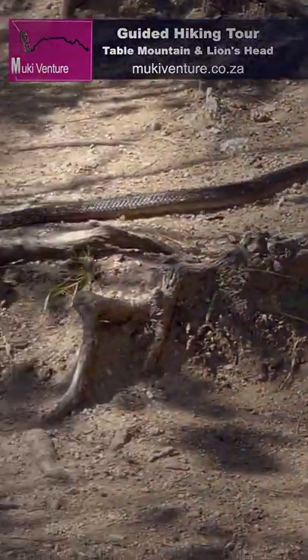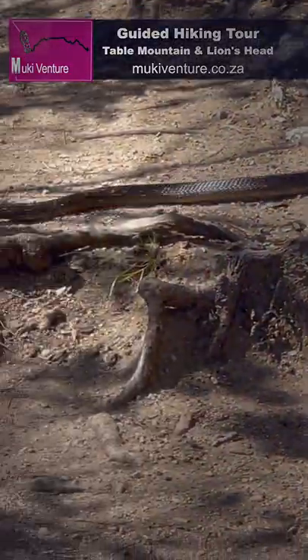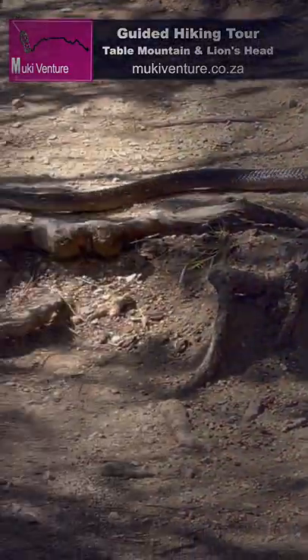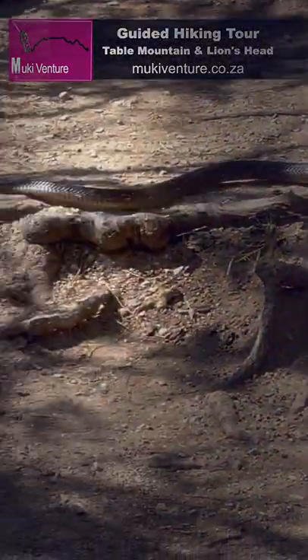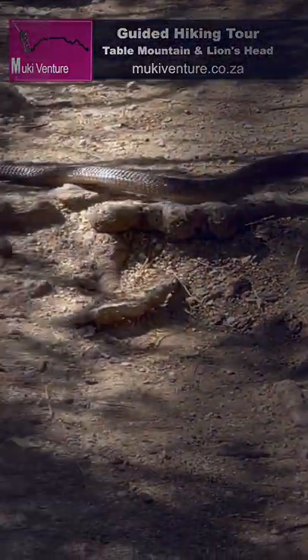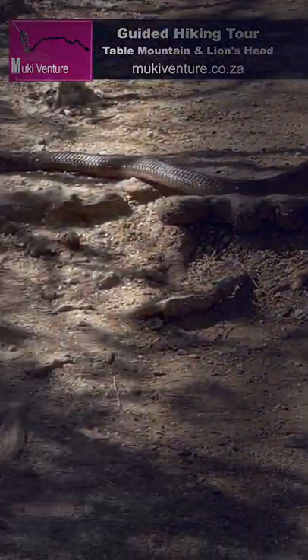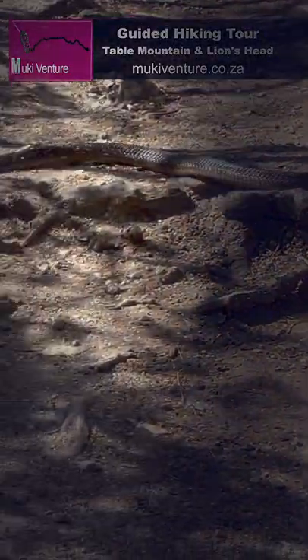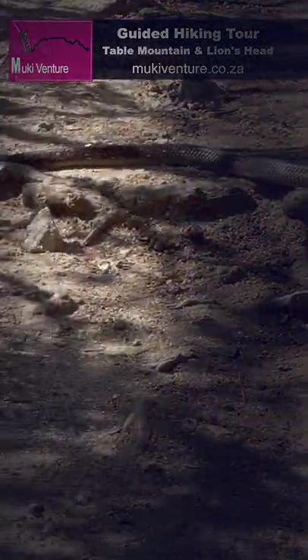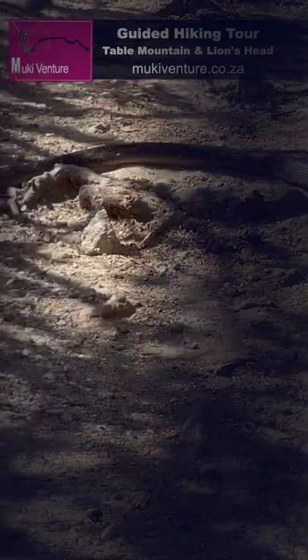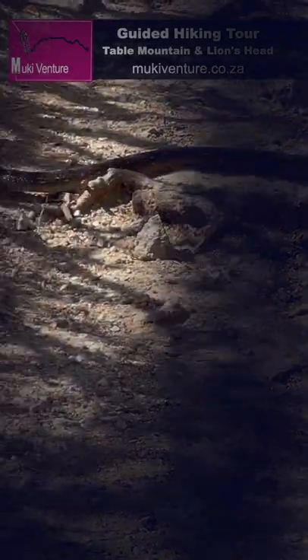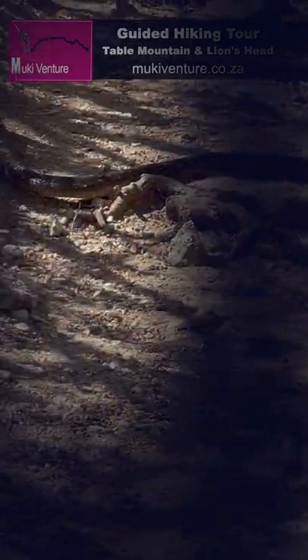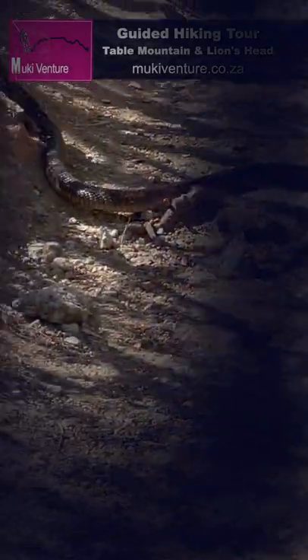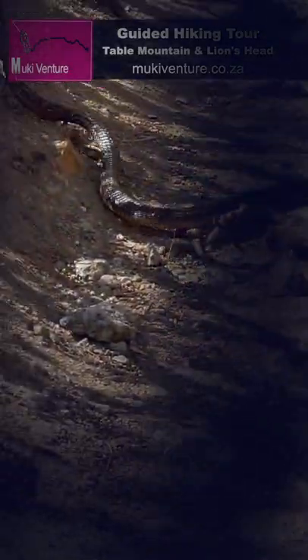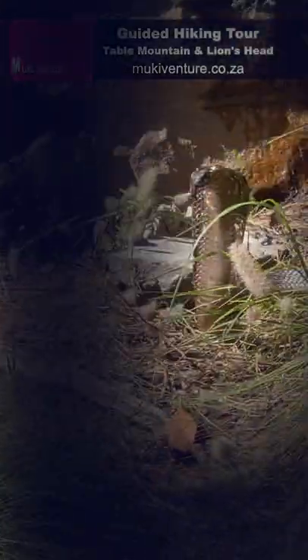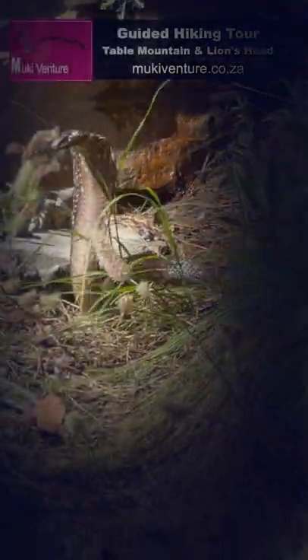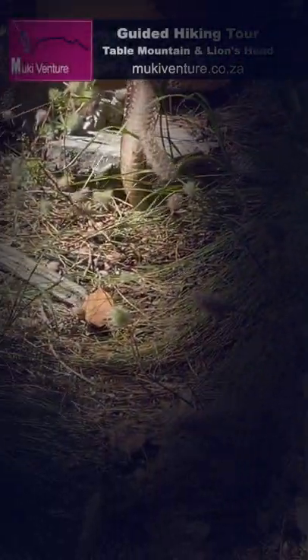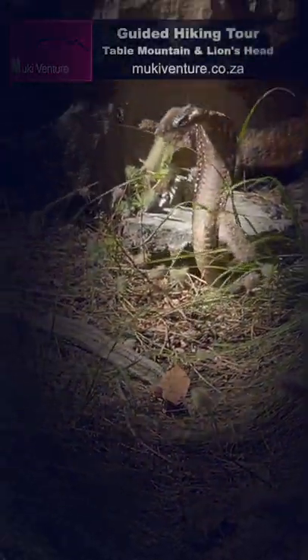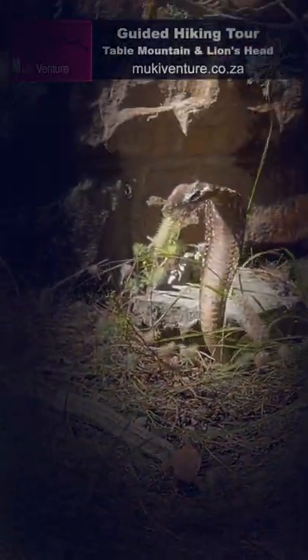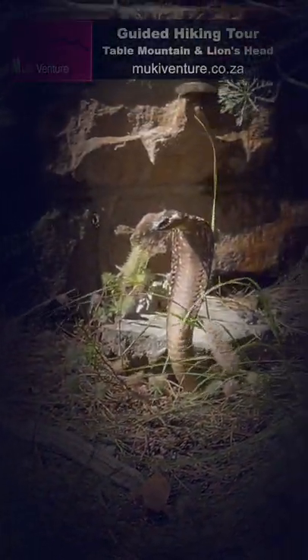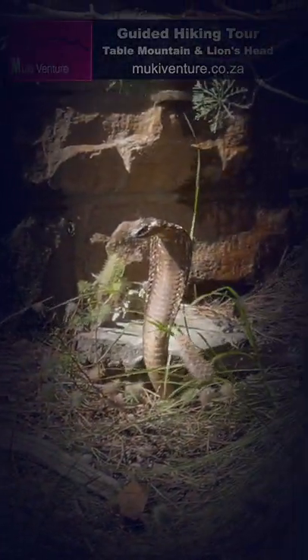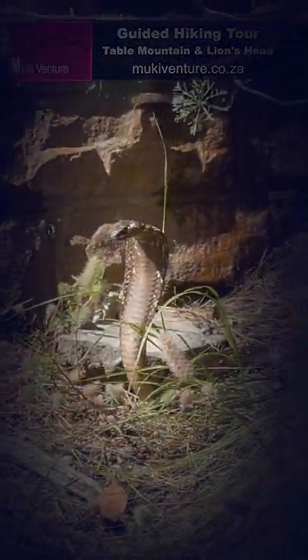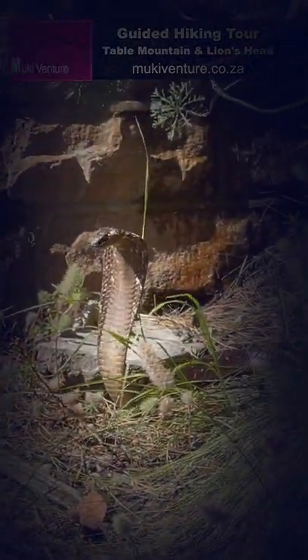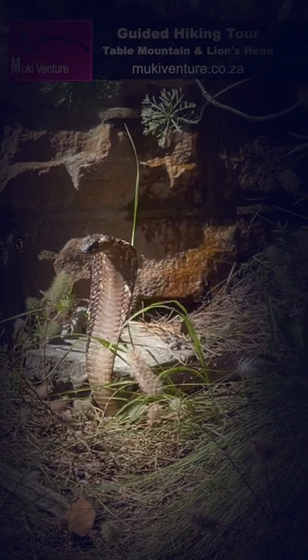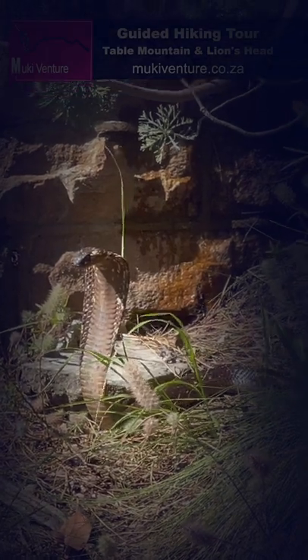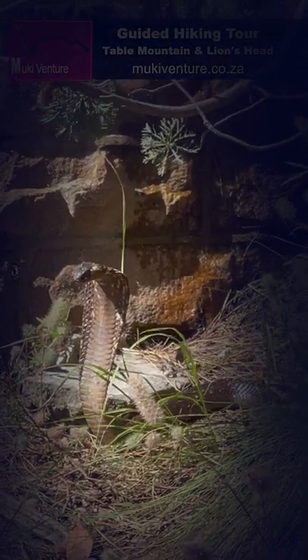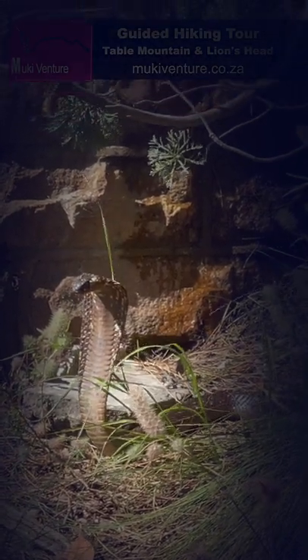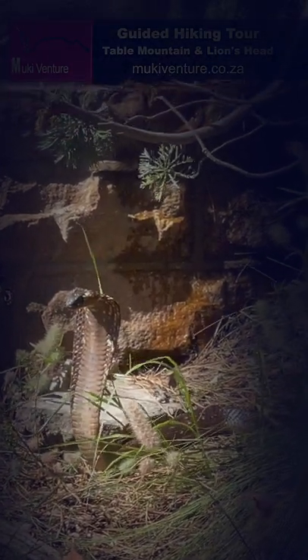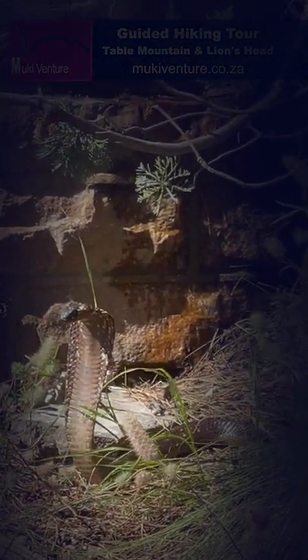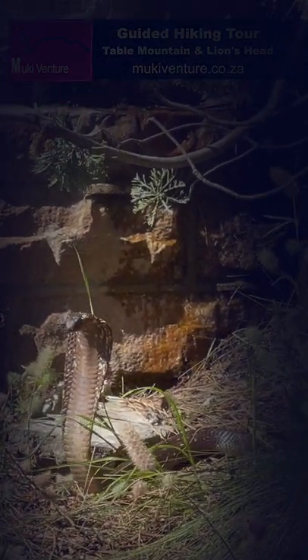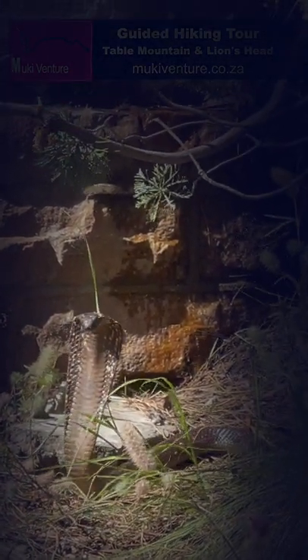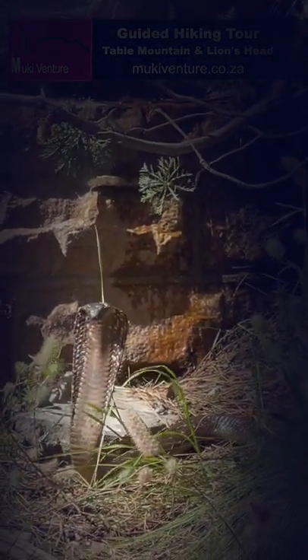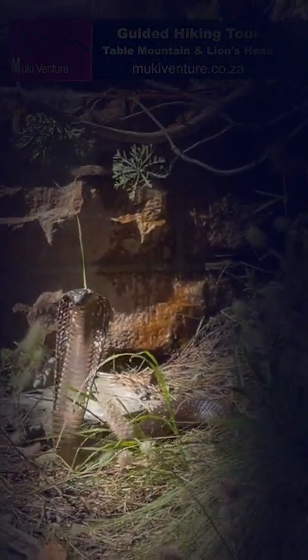Guiding my clients up Table Mountain in Cape Town, we came across this snake. It wasn't easy getting this picture, as it was a bit windy and the snake didn't want to stay still for long. I'm not sure if it's a Cape Cobra.